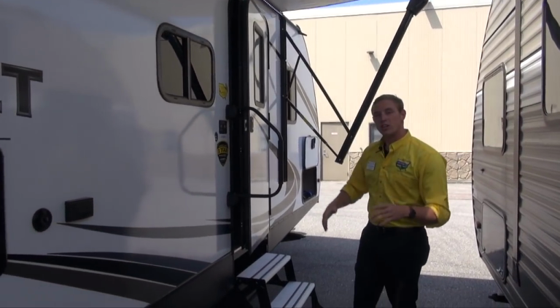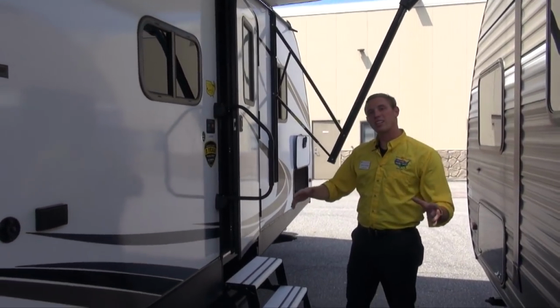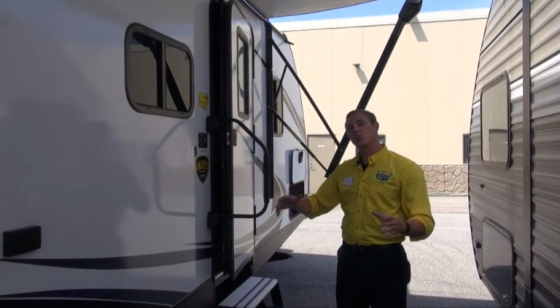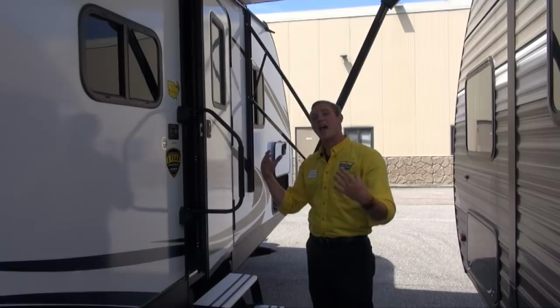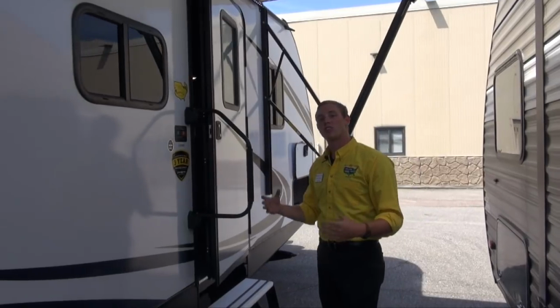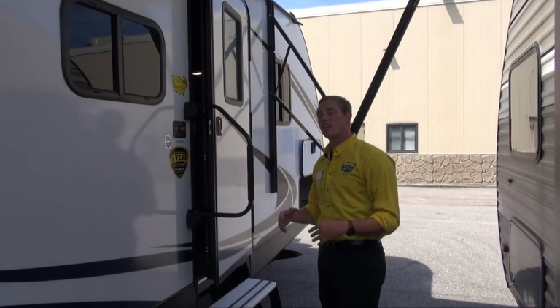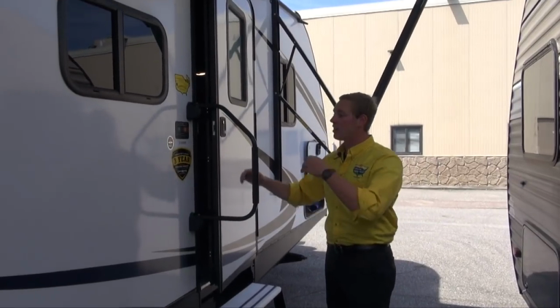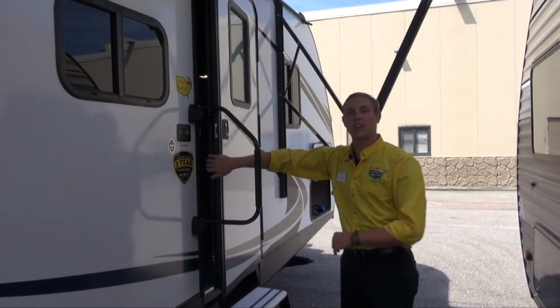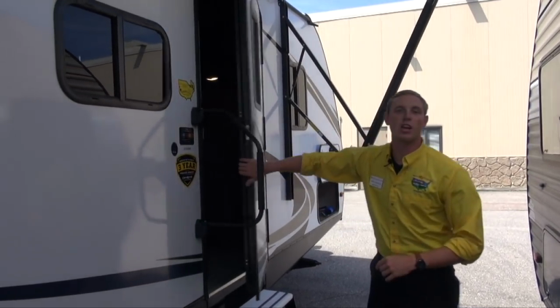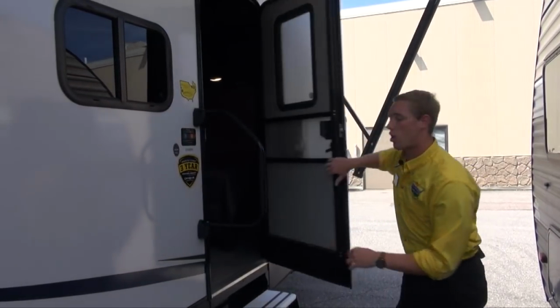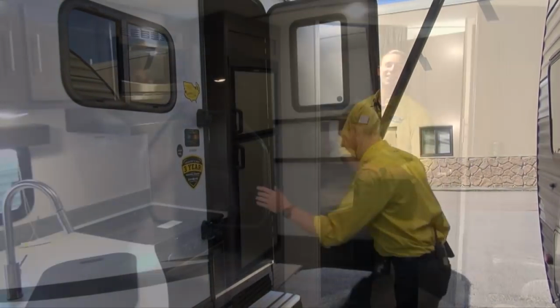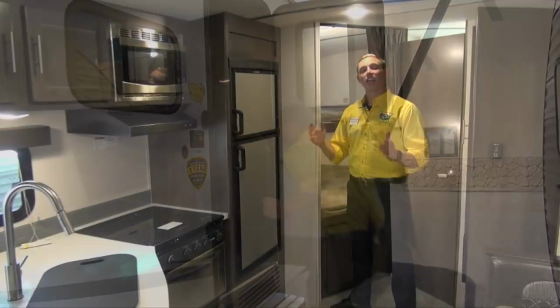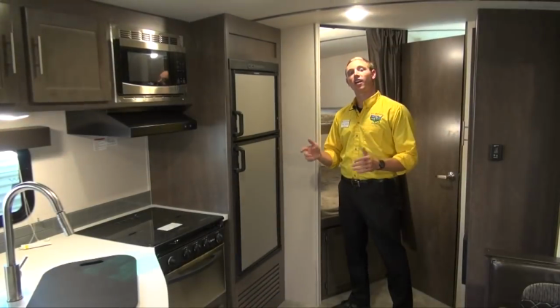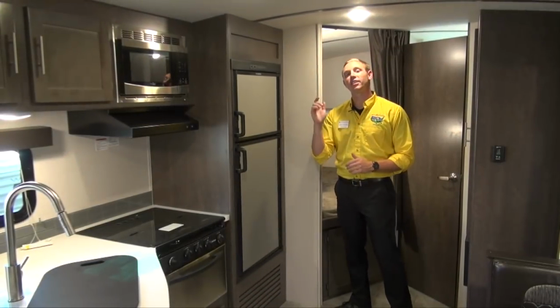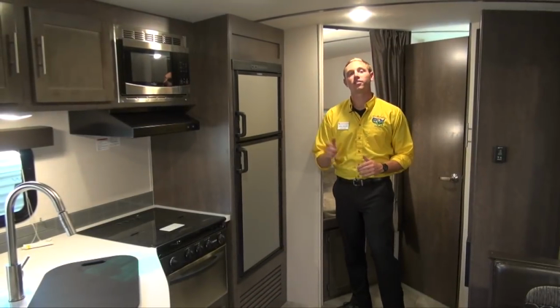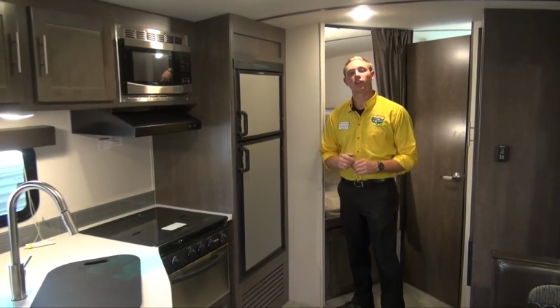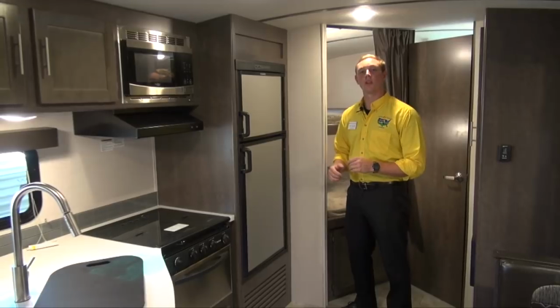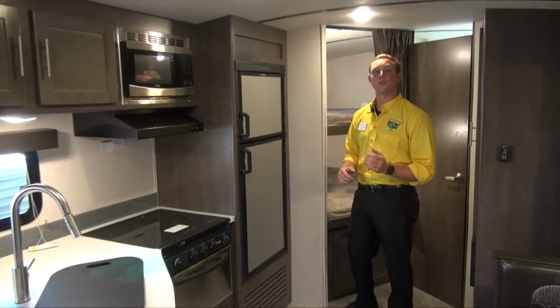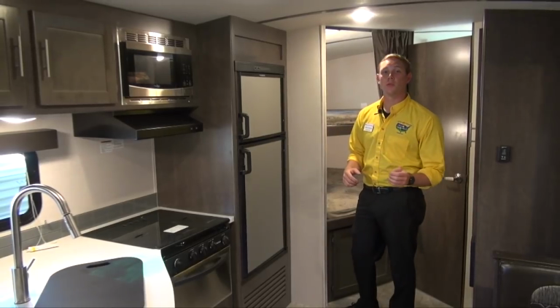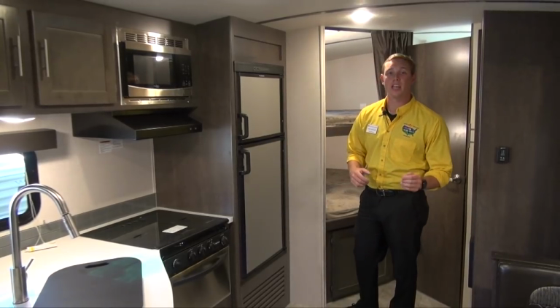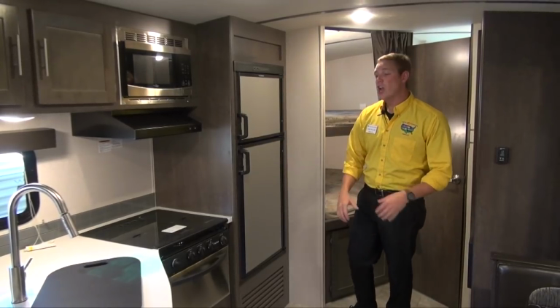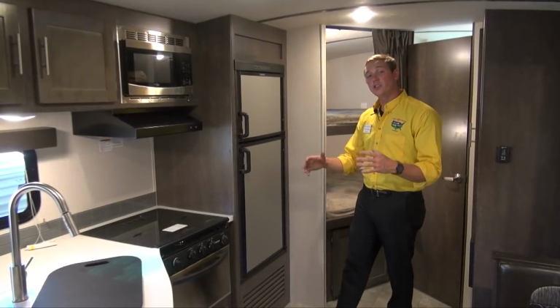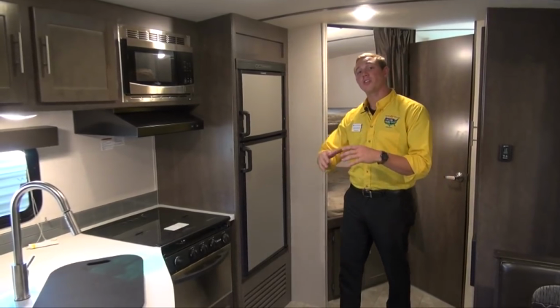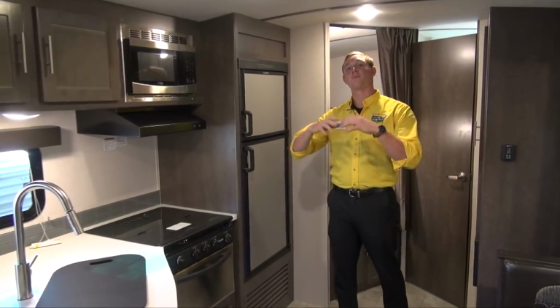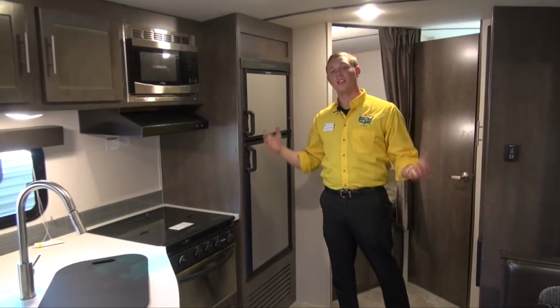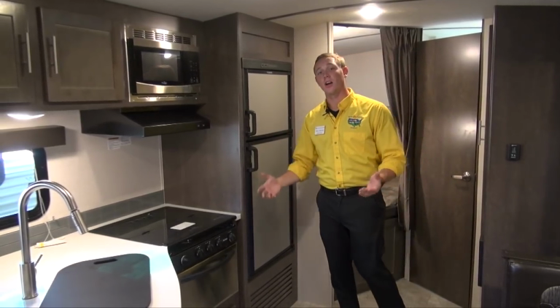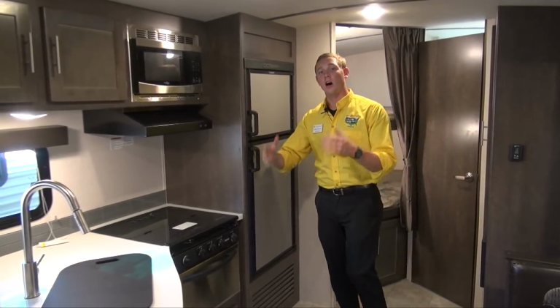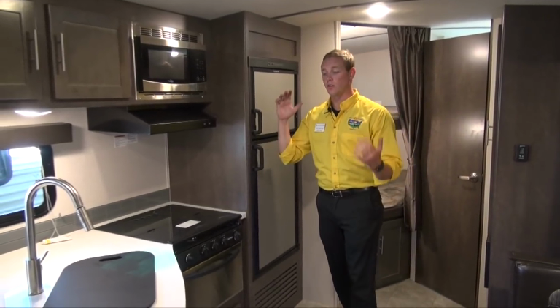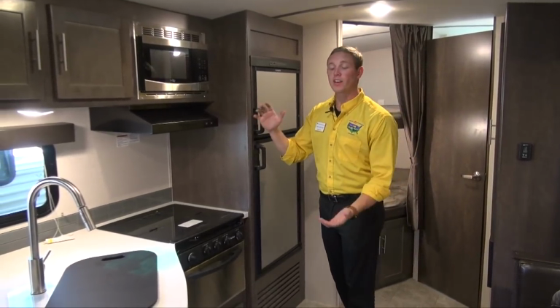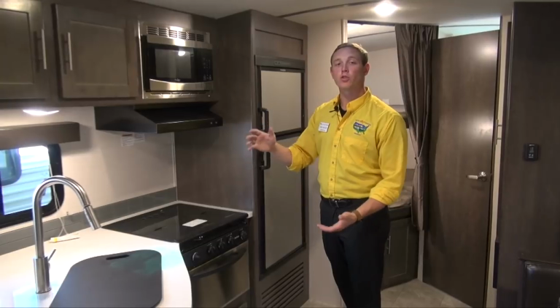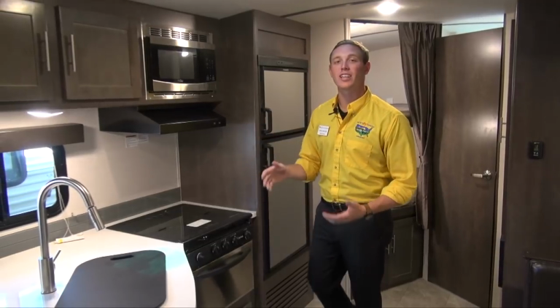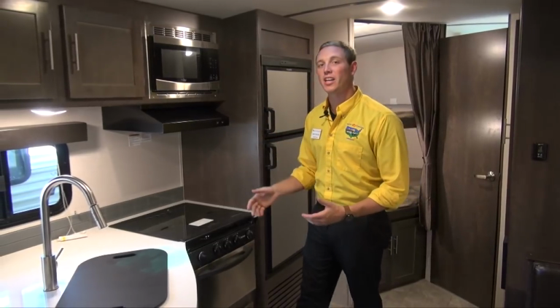So now we've kind of taken a look at the outside of it, let's head on inside and see what it has to offer. Inside the Sunset Trail Superlite 231BH, you're going to notice that there is a plethora of very household-like amenities.